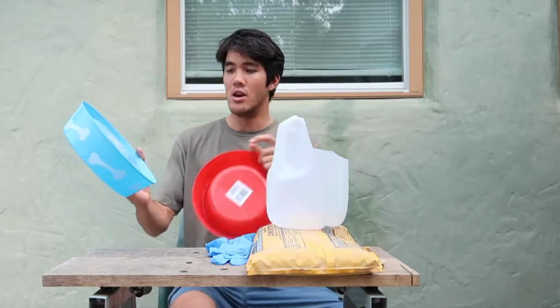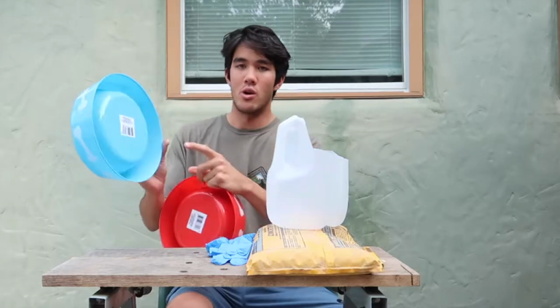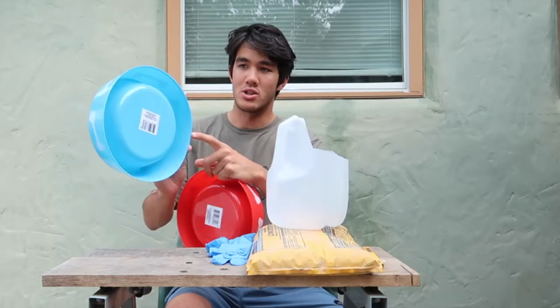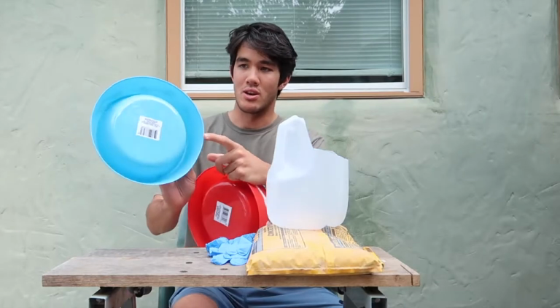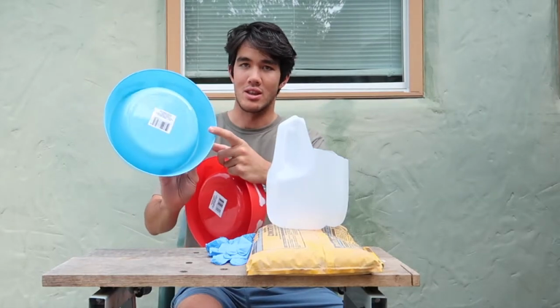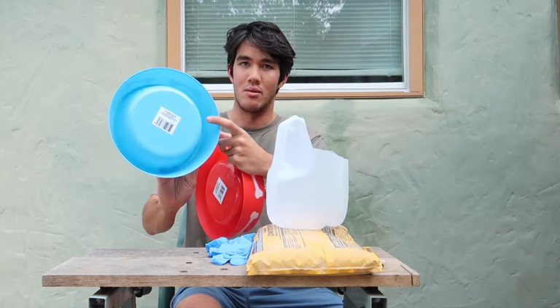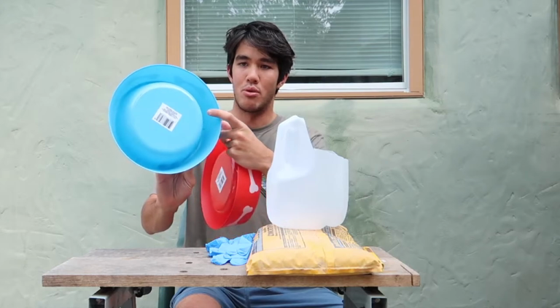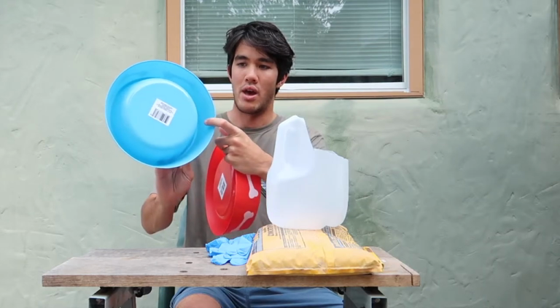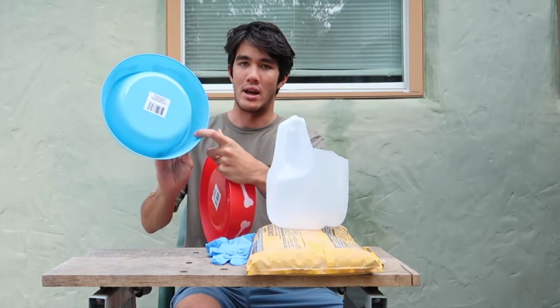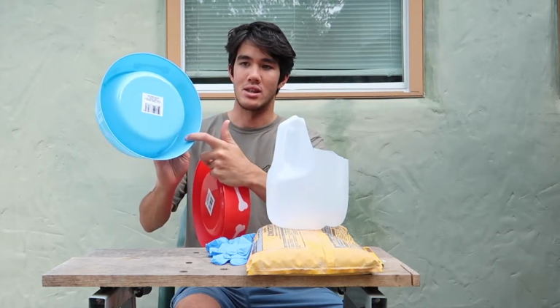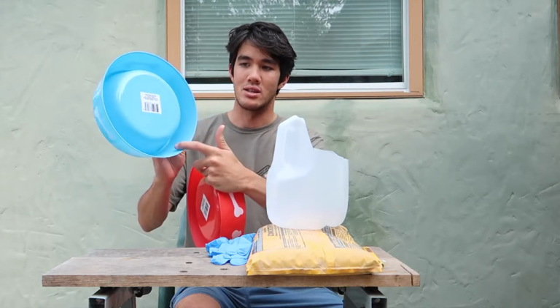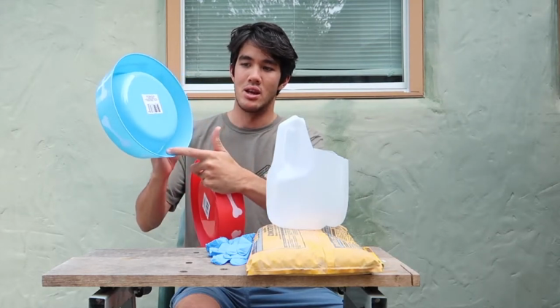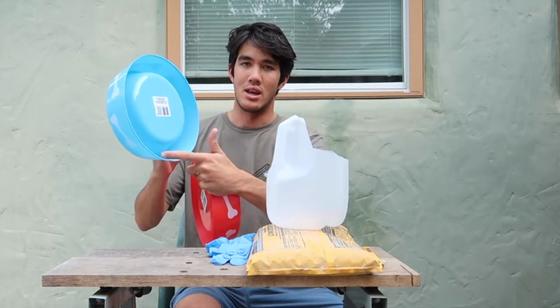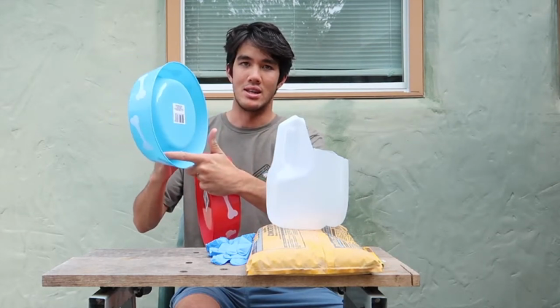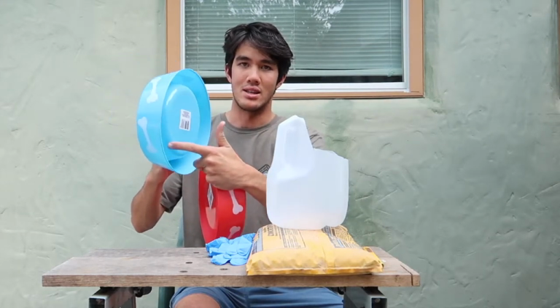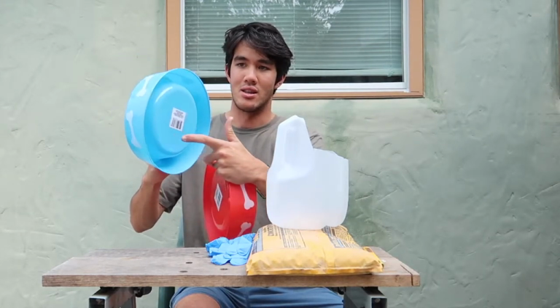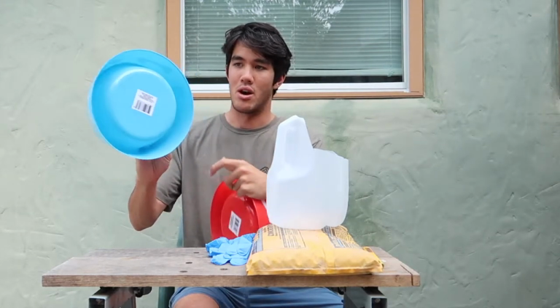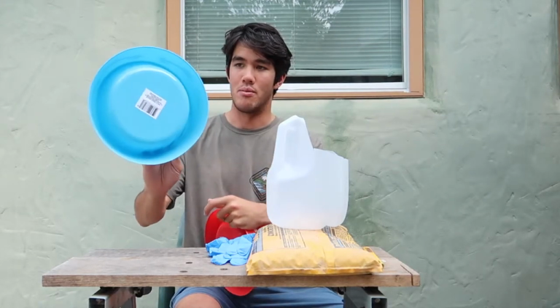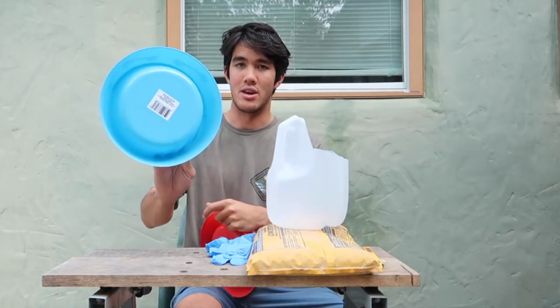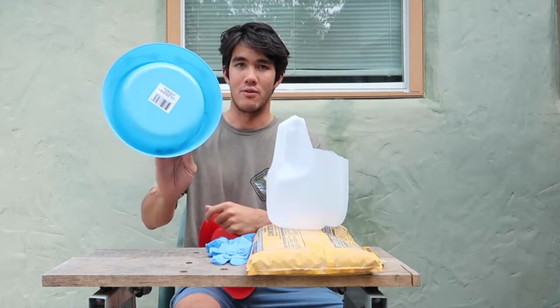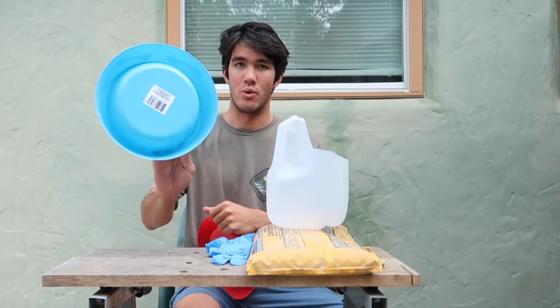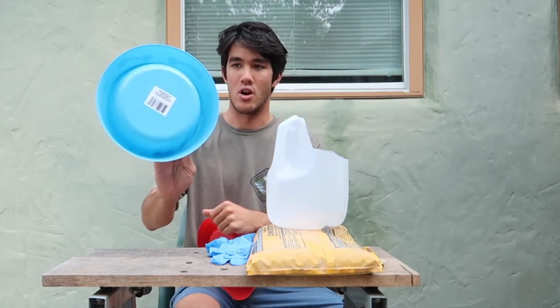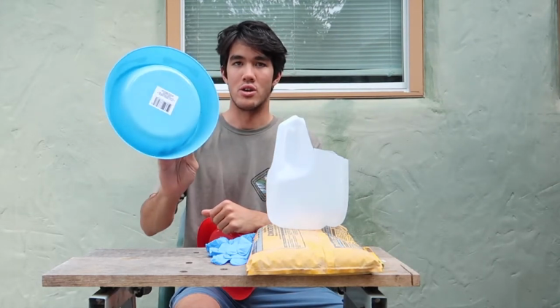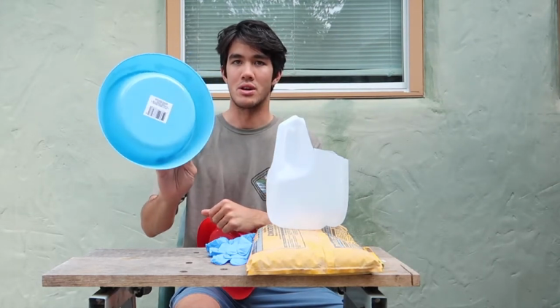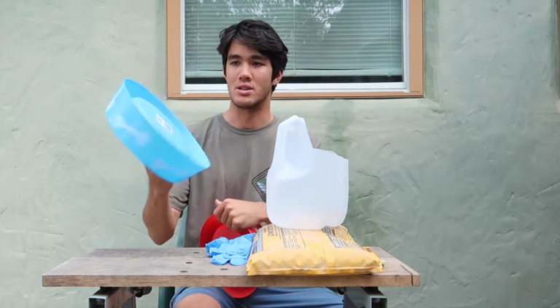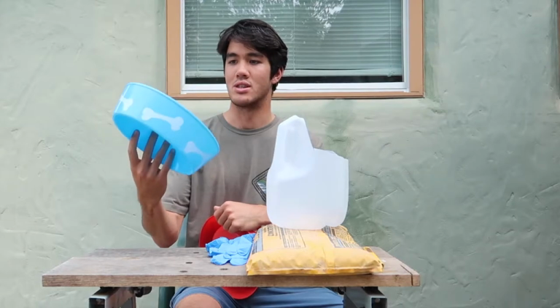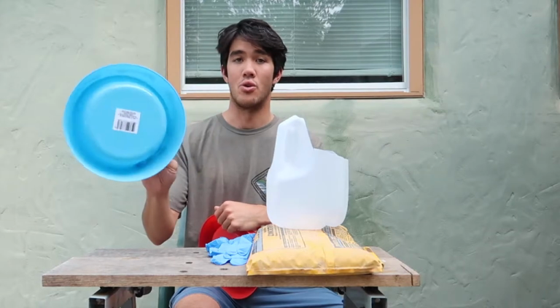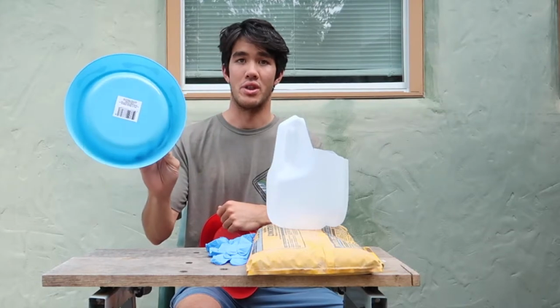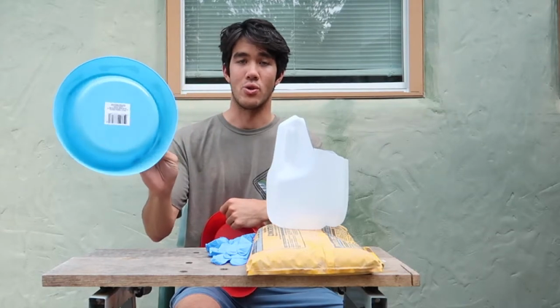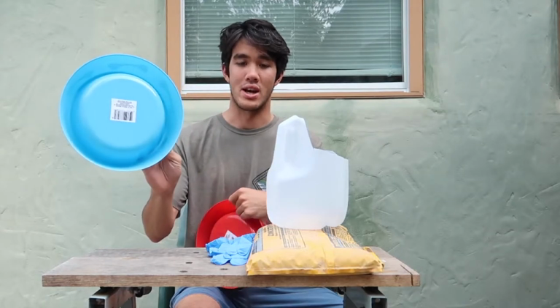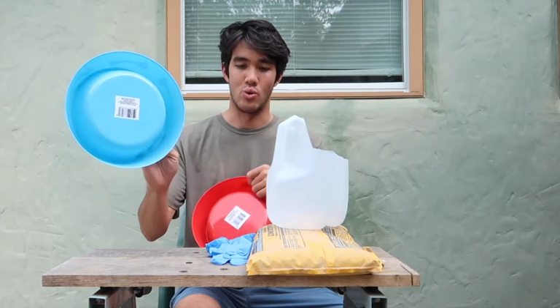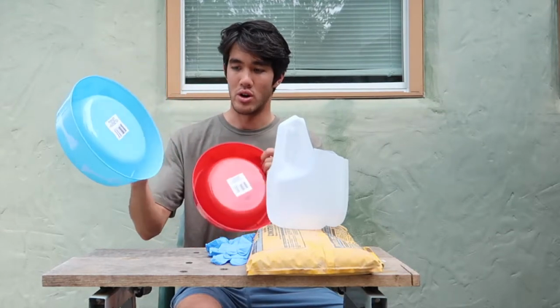I'm going to make sure that you get the bowl that has this indent in the bottom that you can fill with concrete, because this is the only one that's actually going to work.